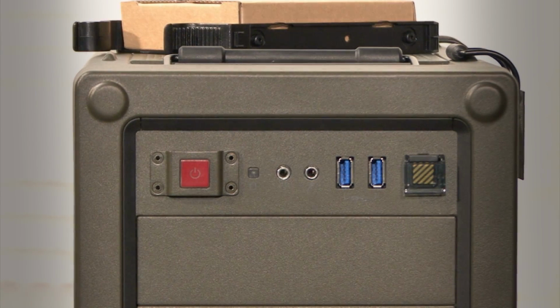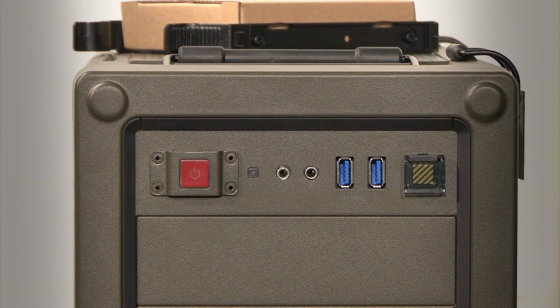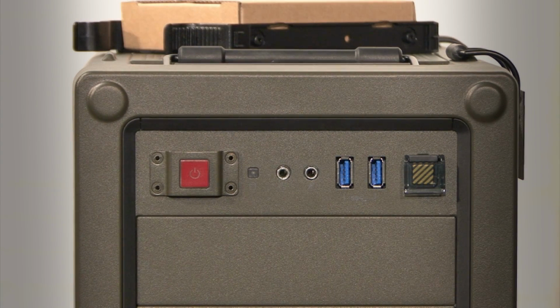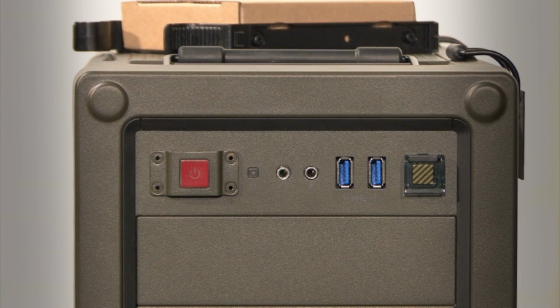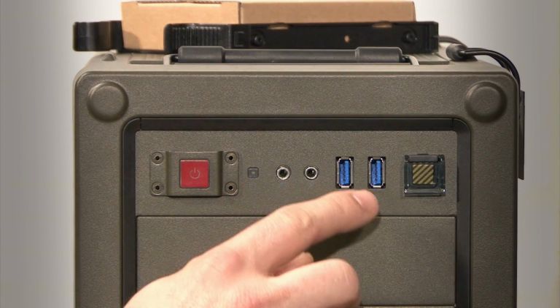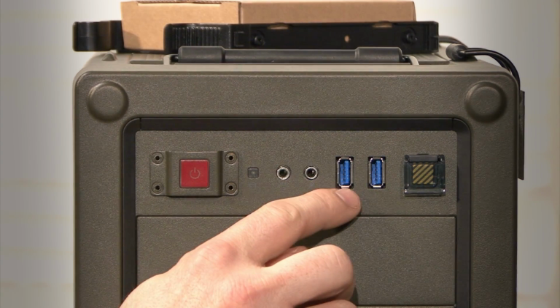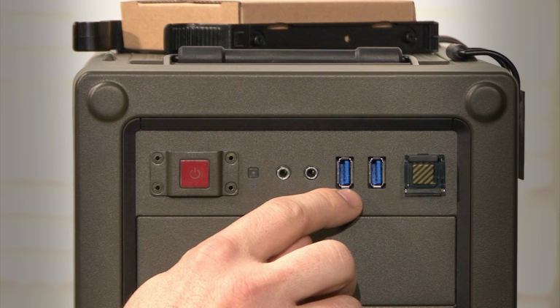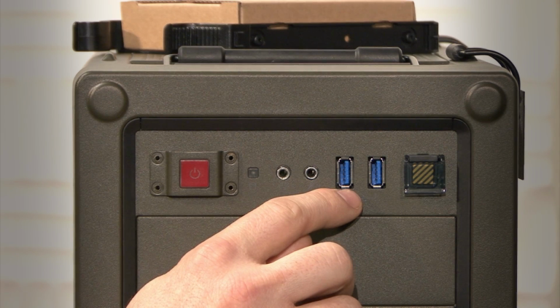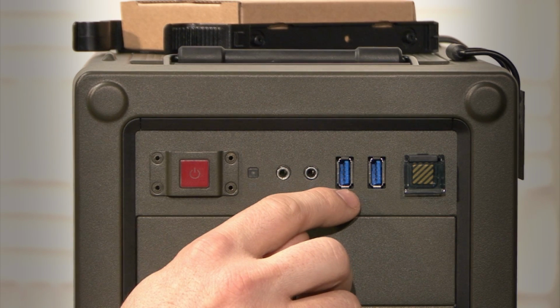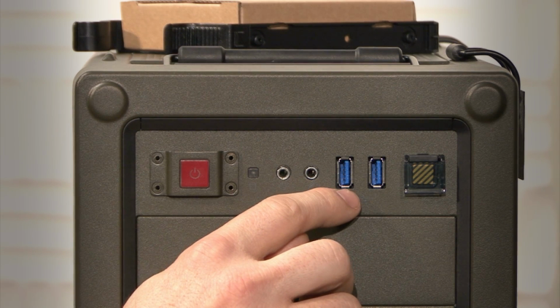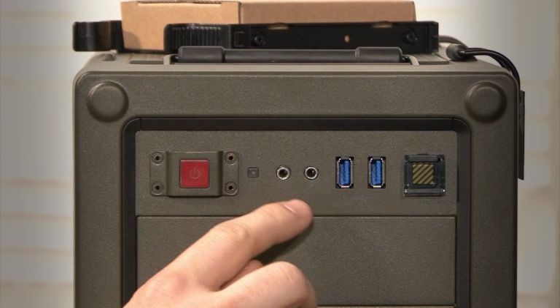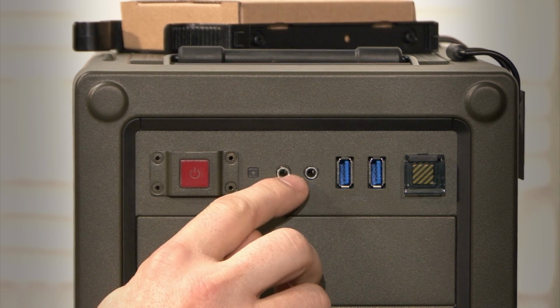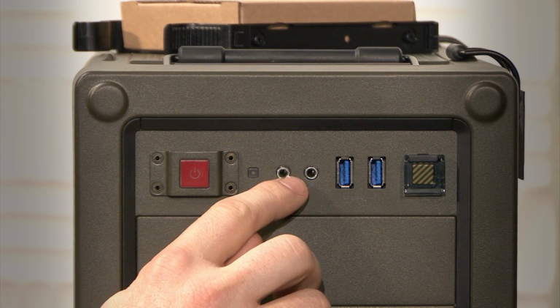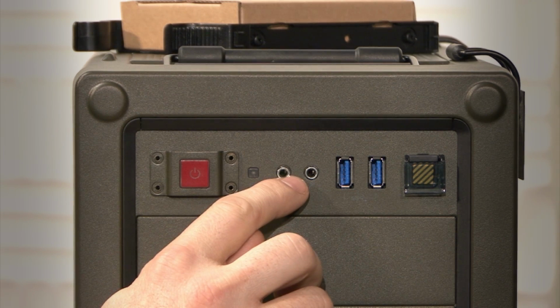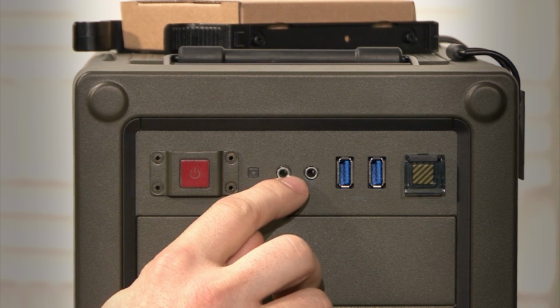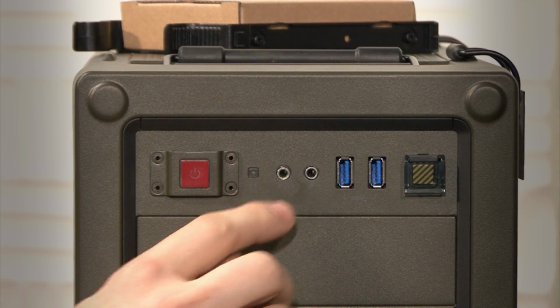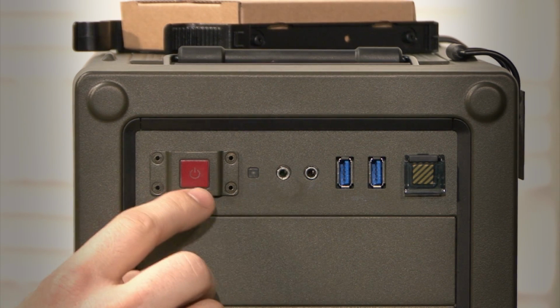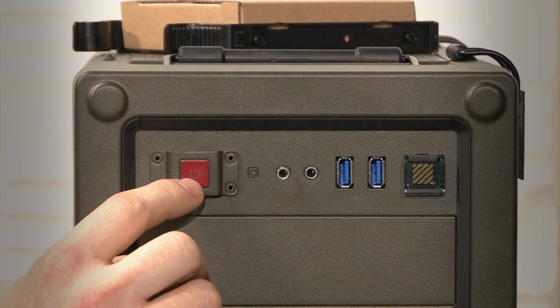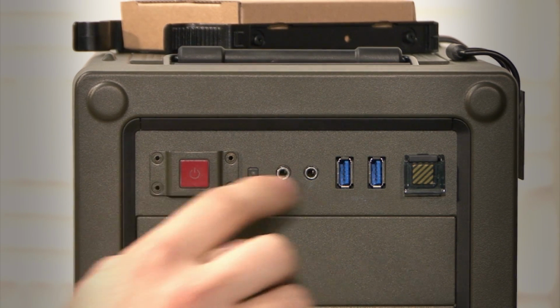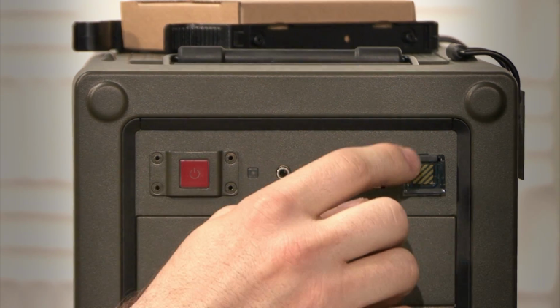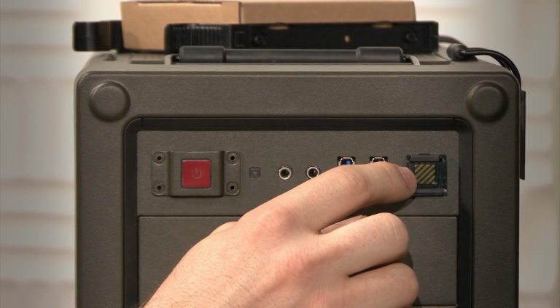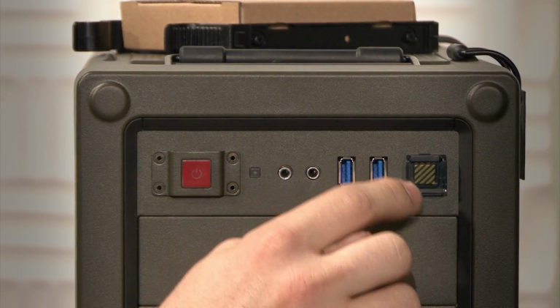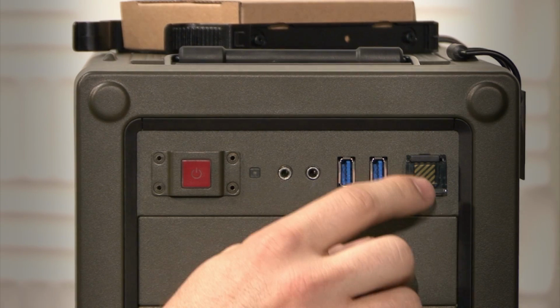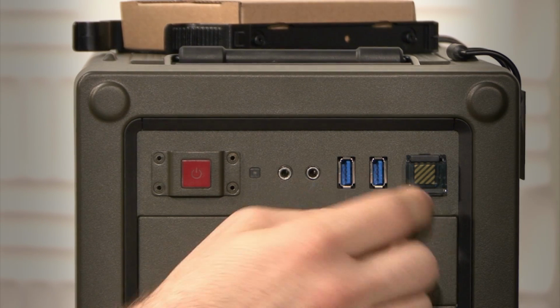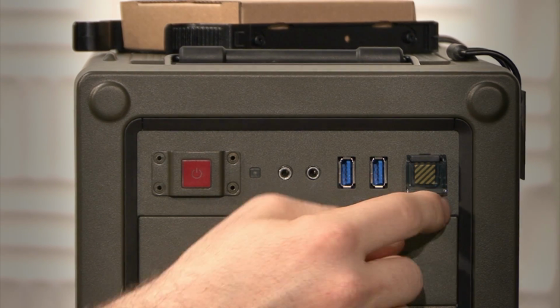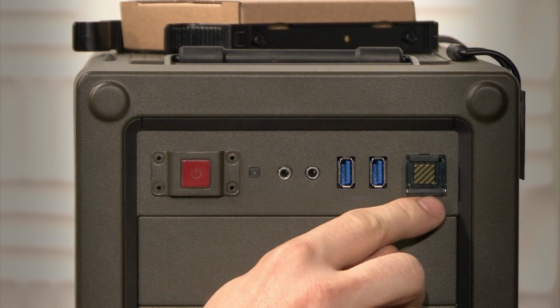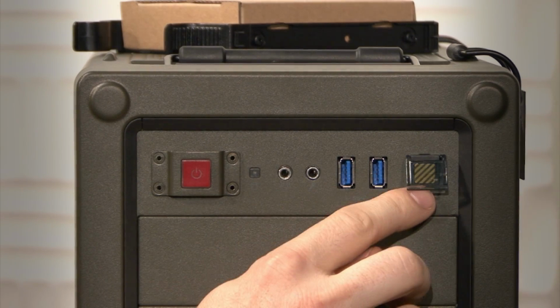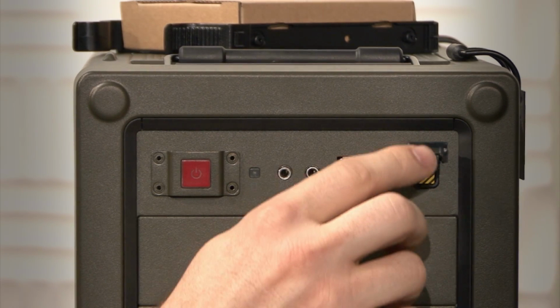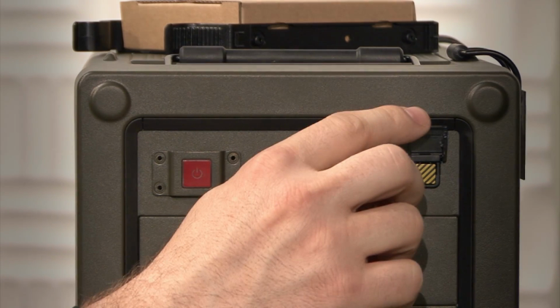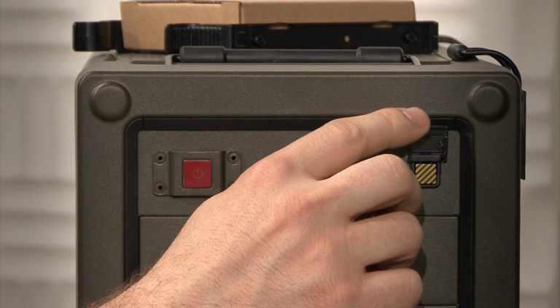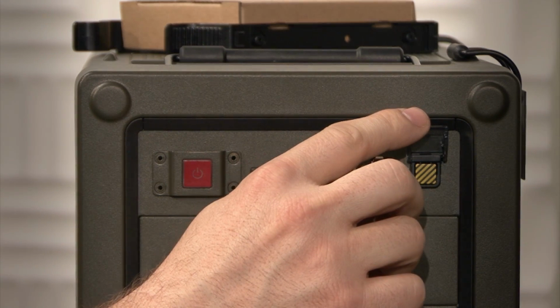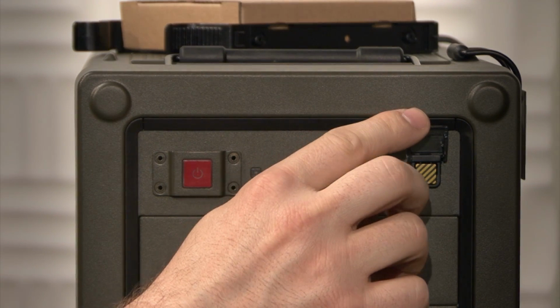The front panel has two USB 3.0 connectors, both audio connectors, and a power and reset button. The reset is behind a military style protective switch cover.